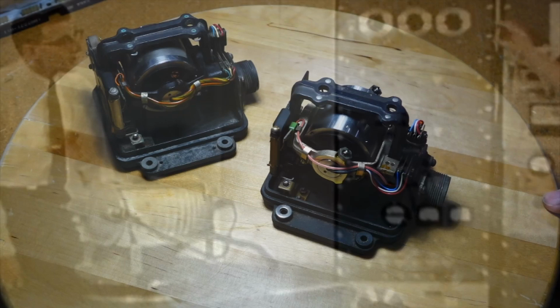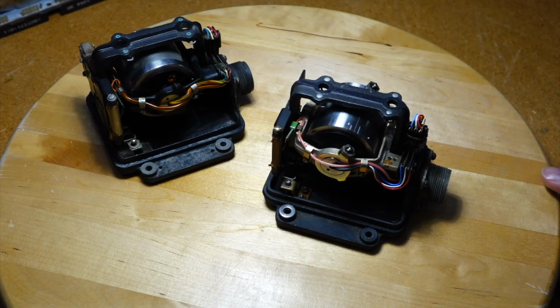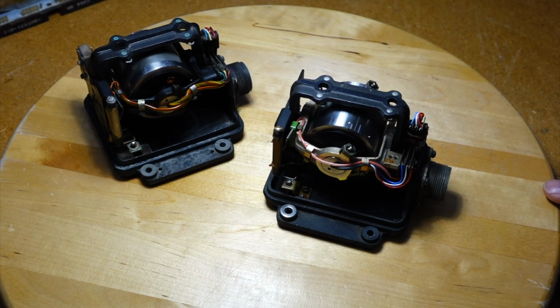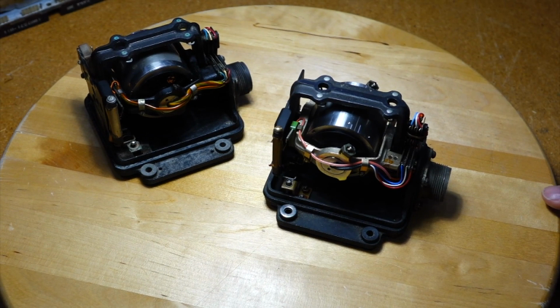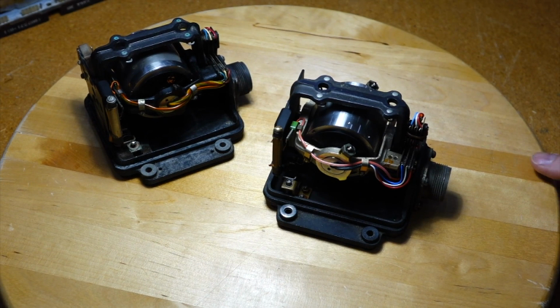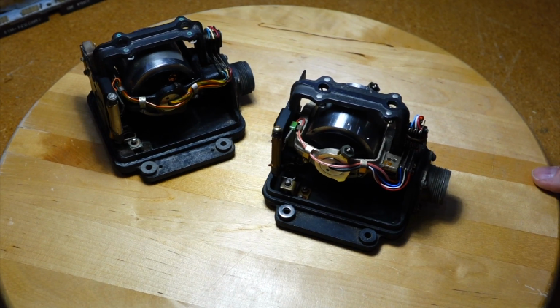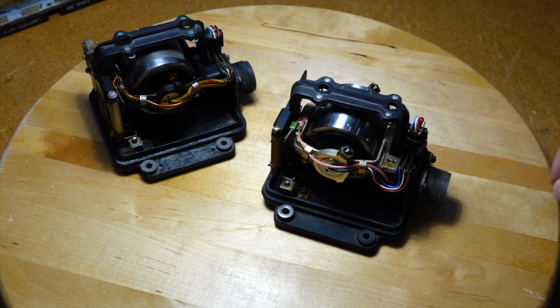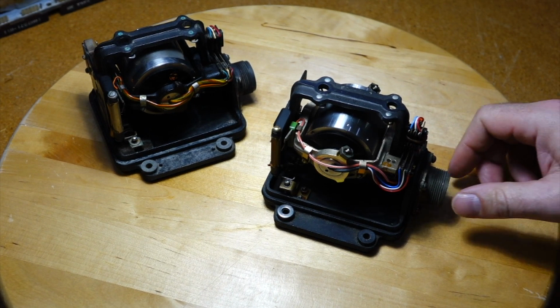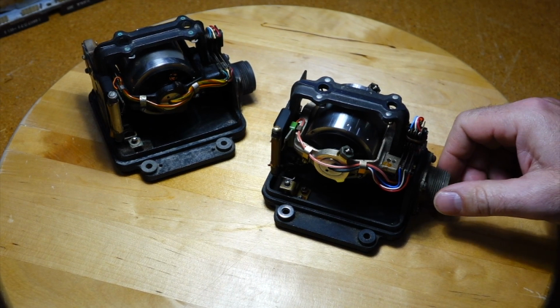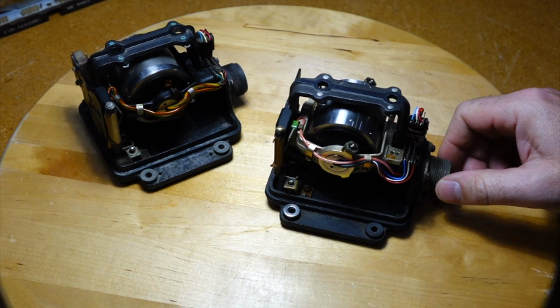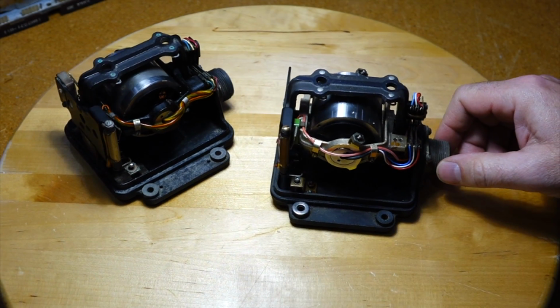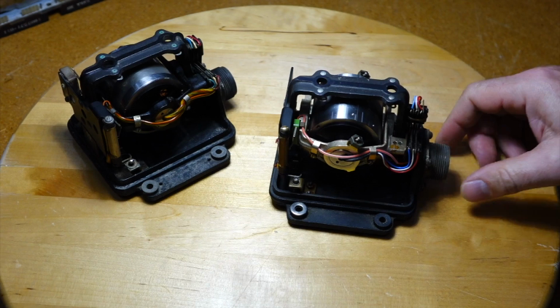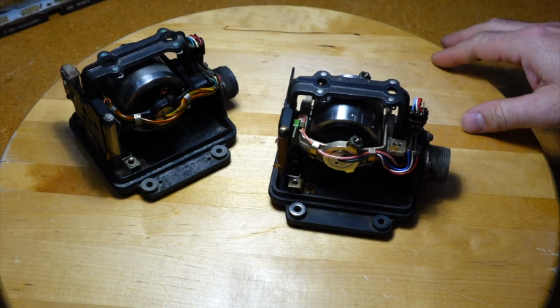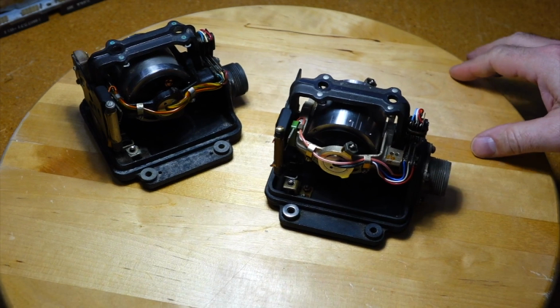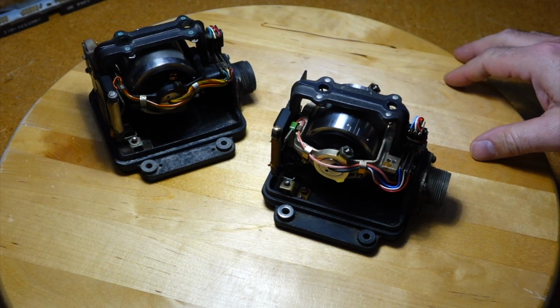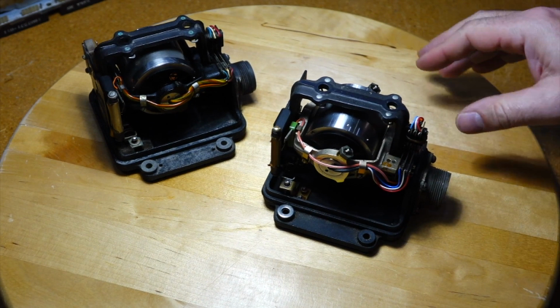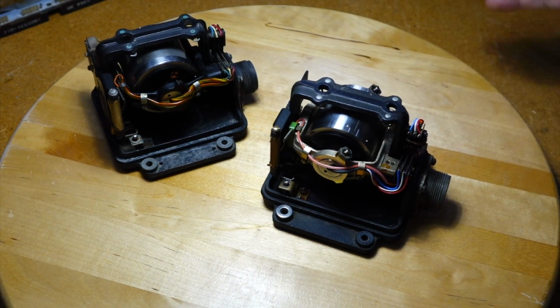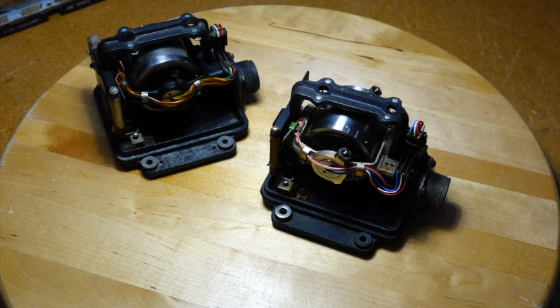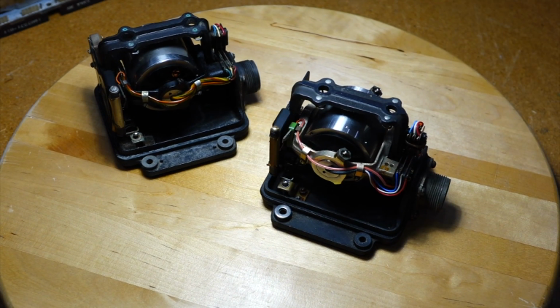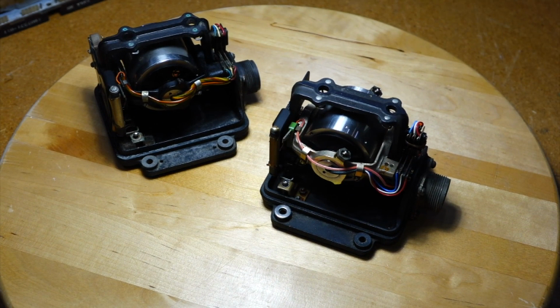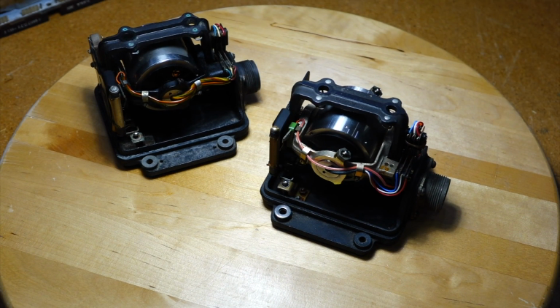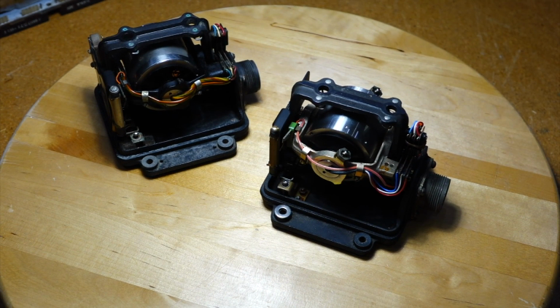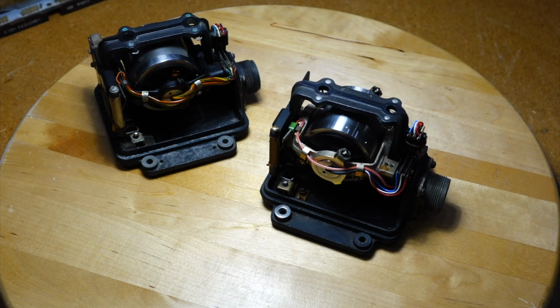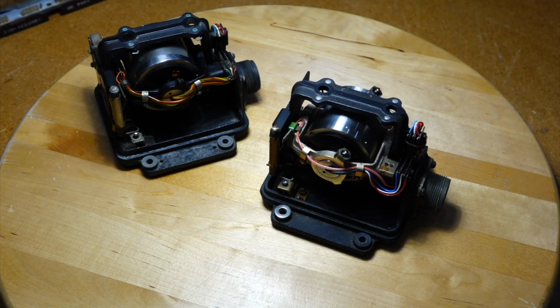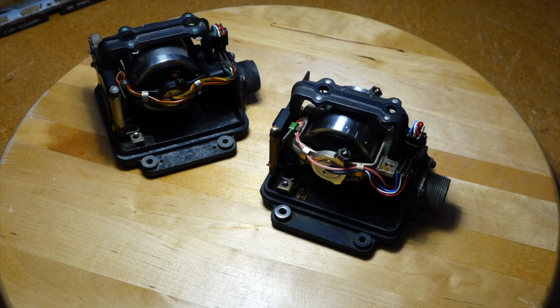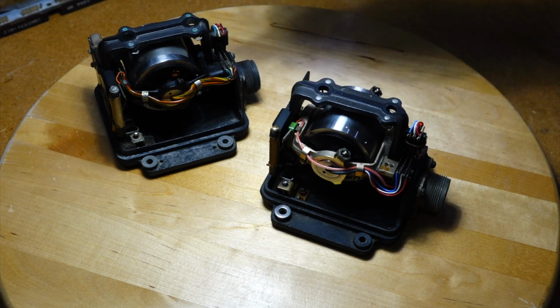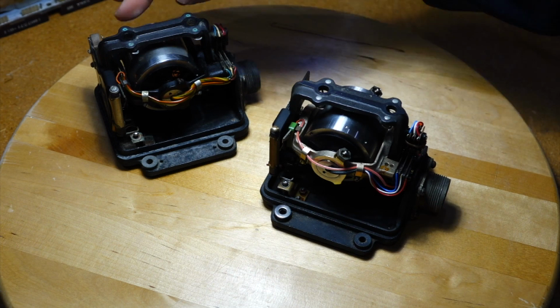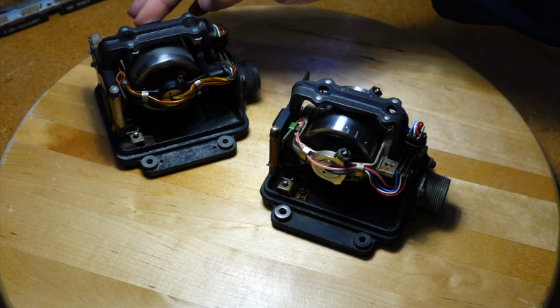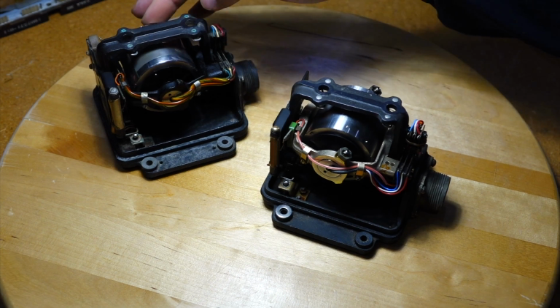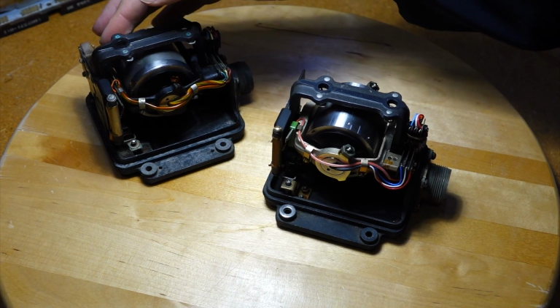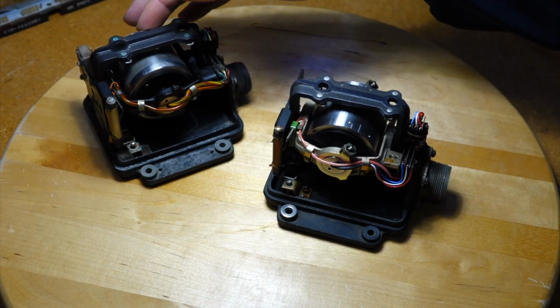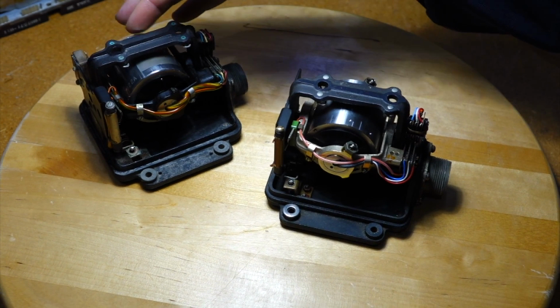Ed Thelen brought us a few gyroscopes. They are from eBay, so they are obviously not Apollo quality, but at least we can play with them. You can get them from eBay in various states of crustiness.